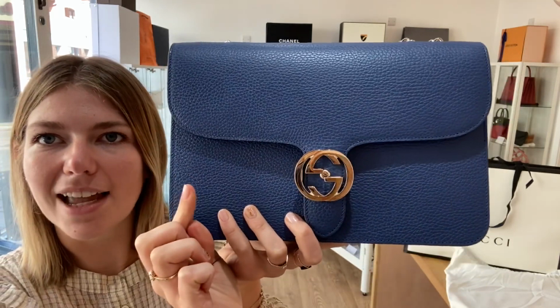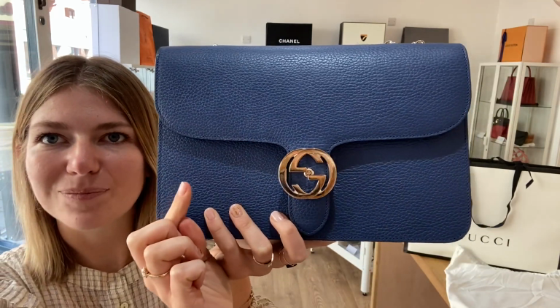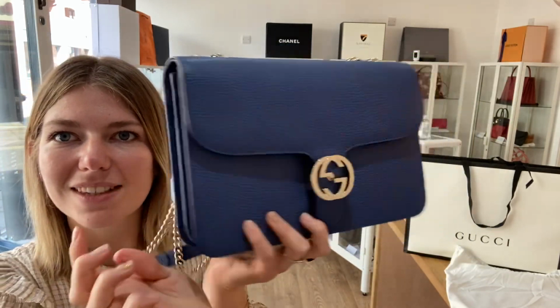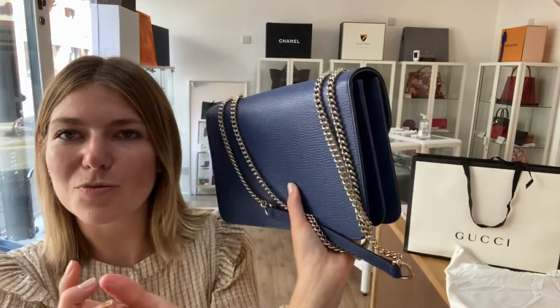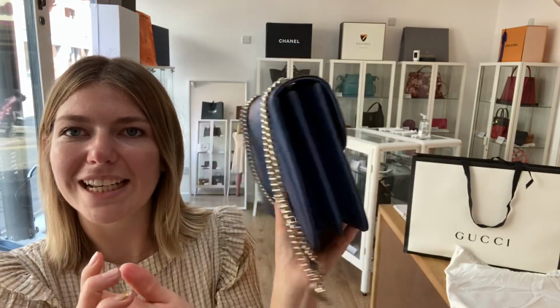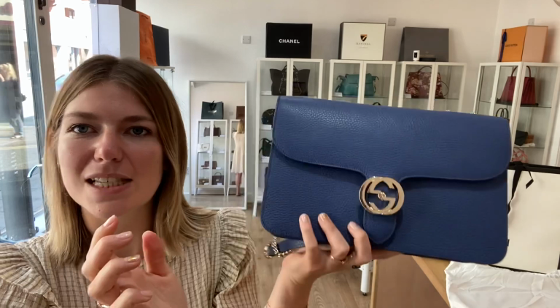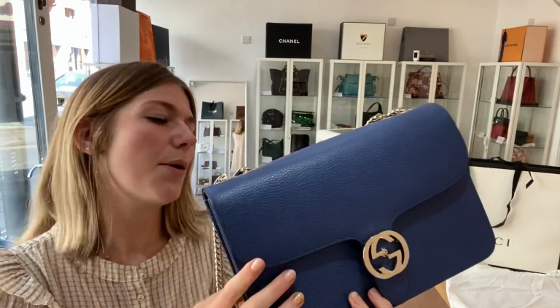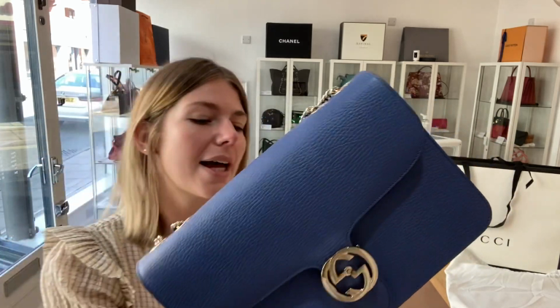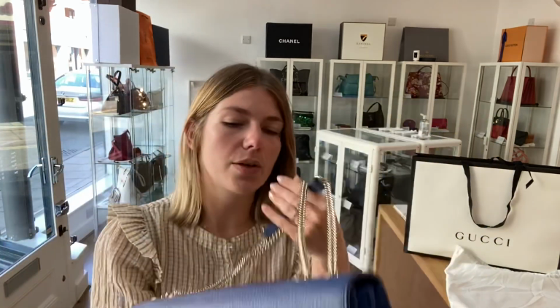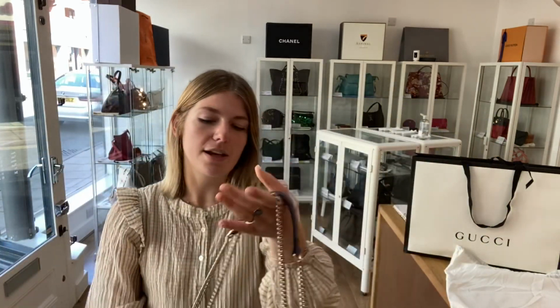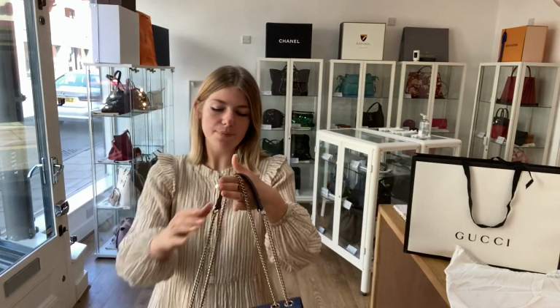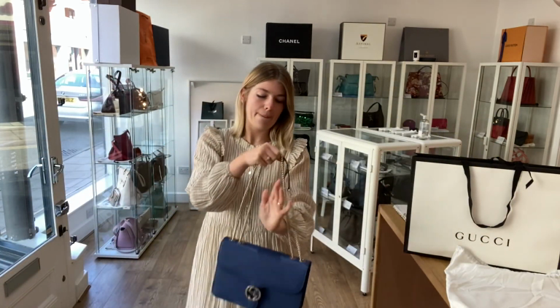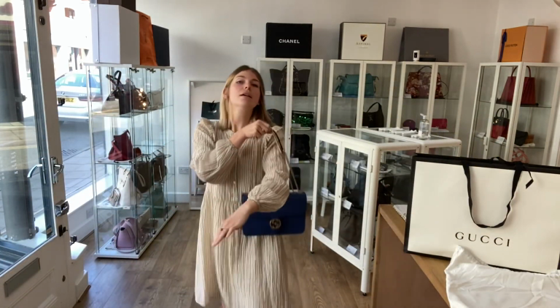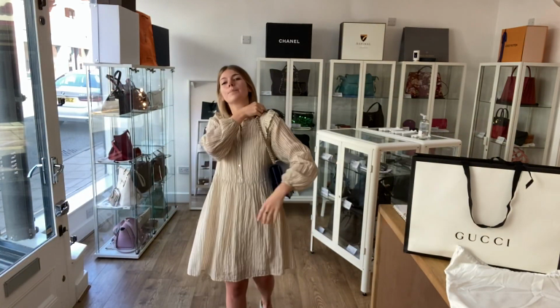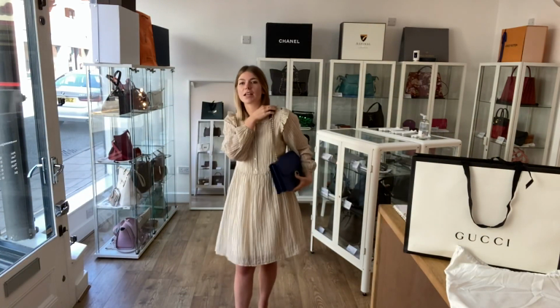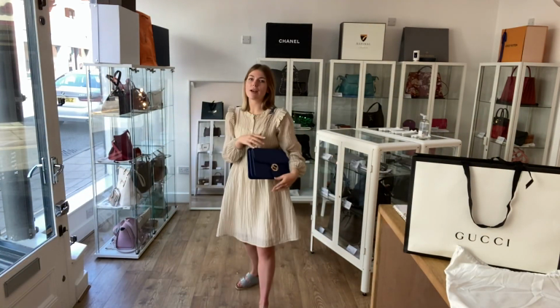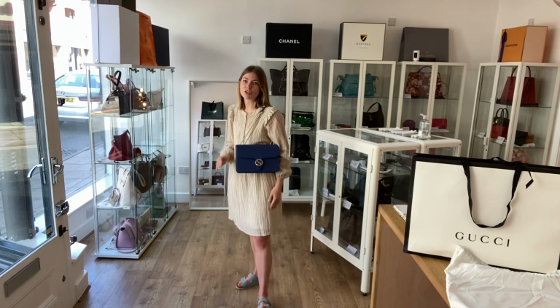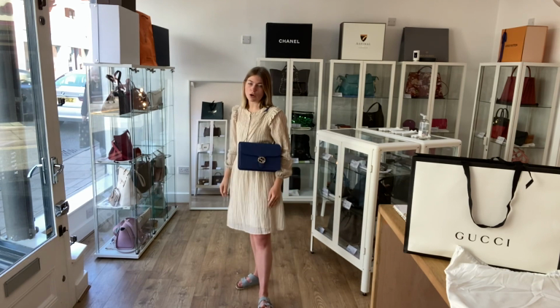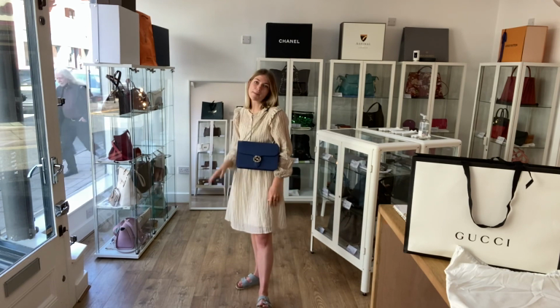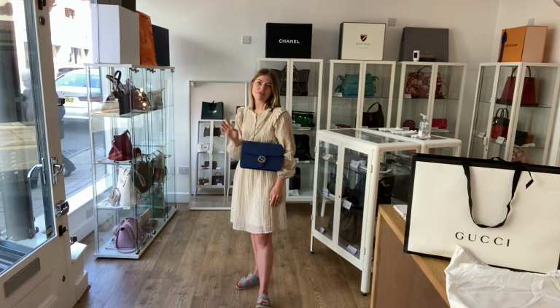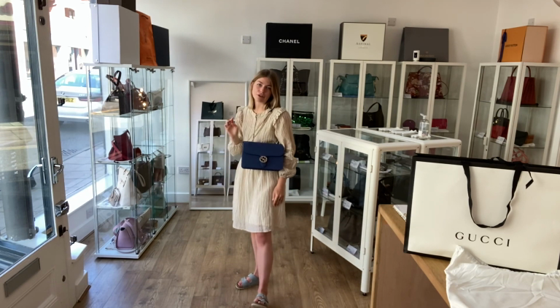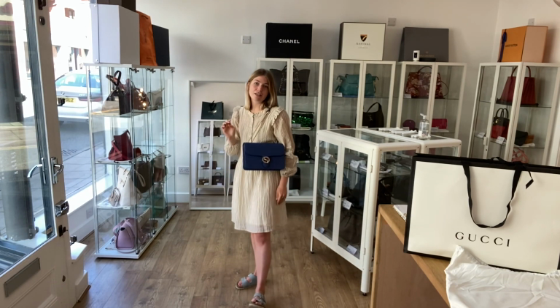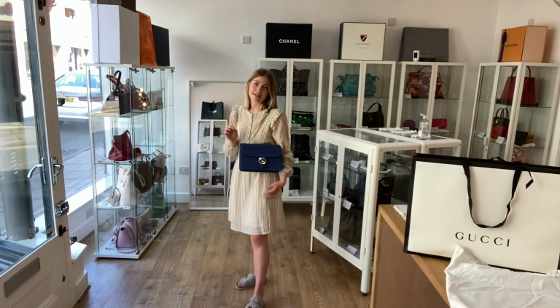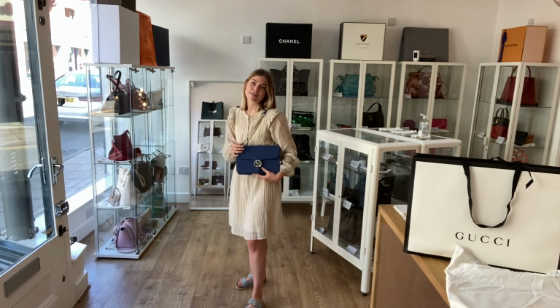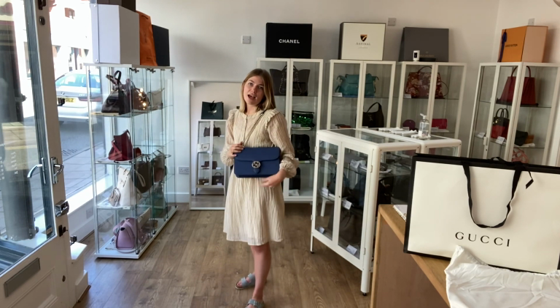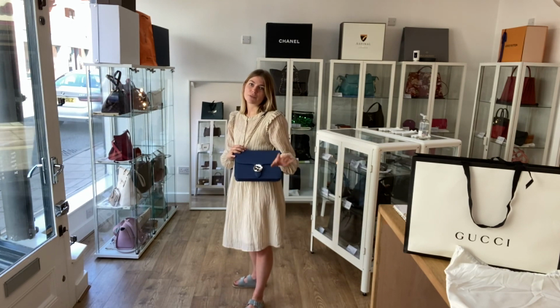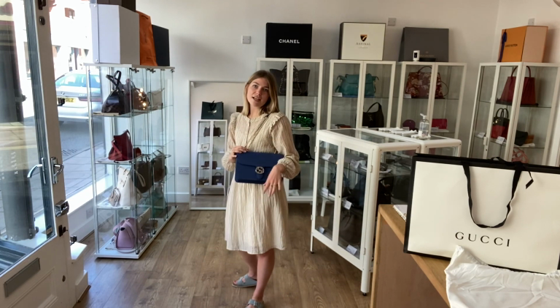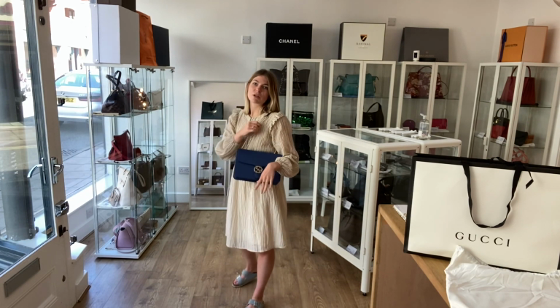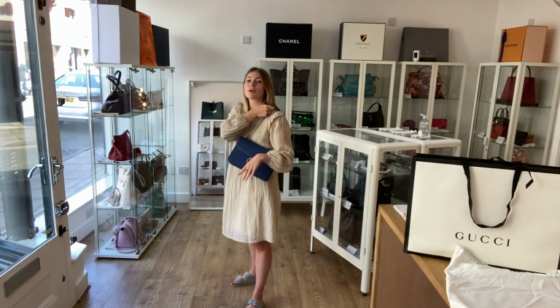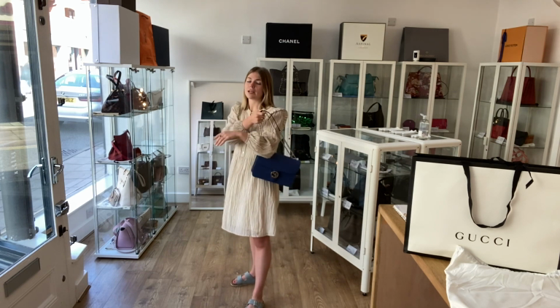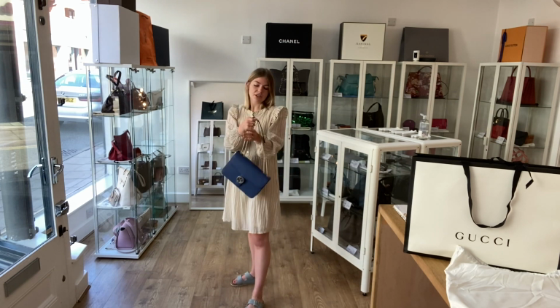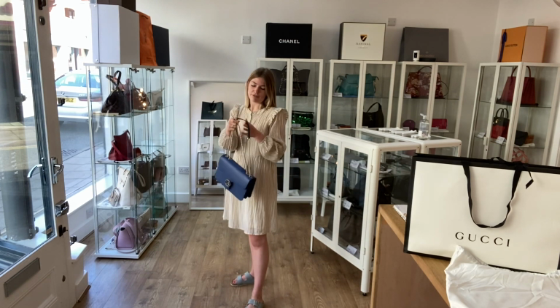I'll show you the sizing — I'm about five foot four, UK size eight, so this is just for reference. All the exact measurements will be on the website.